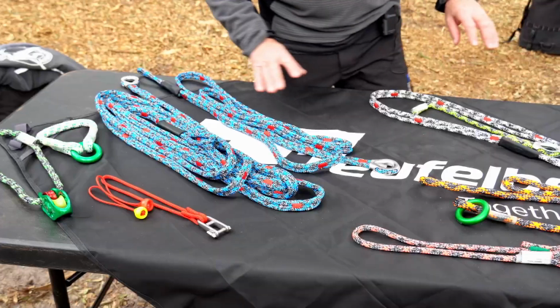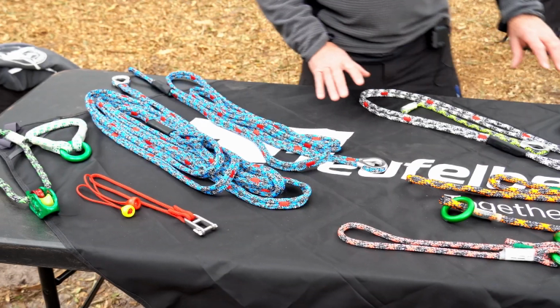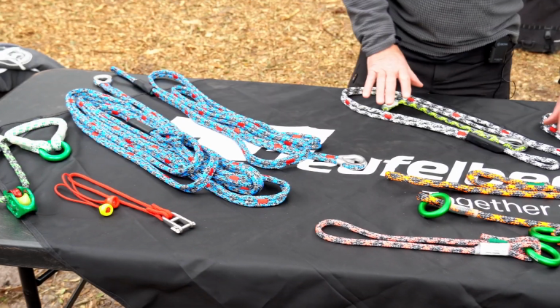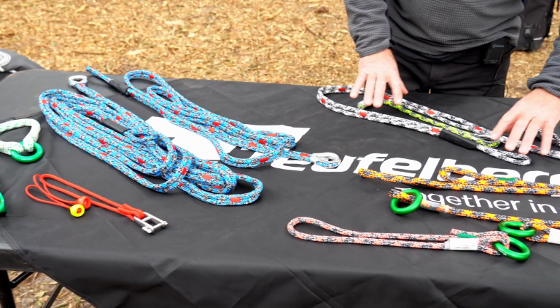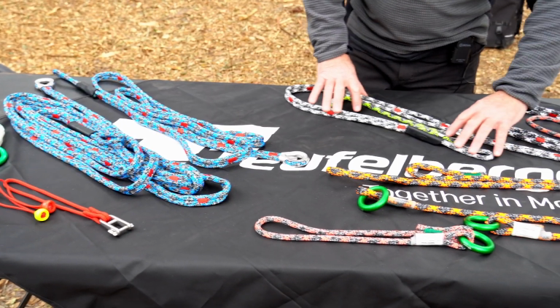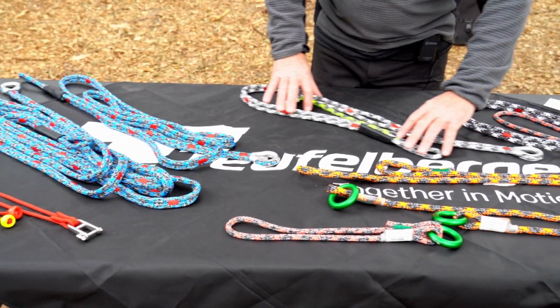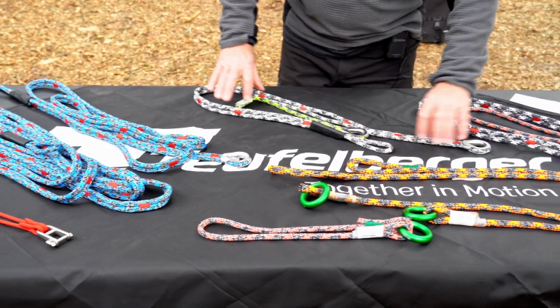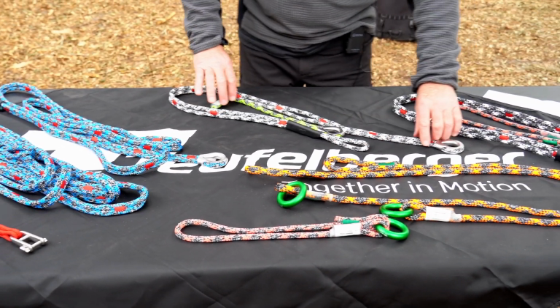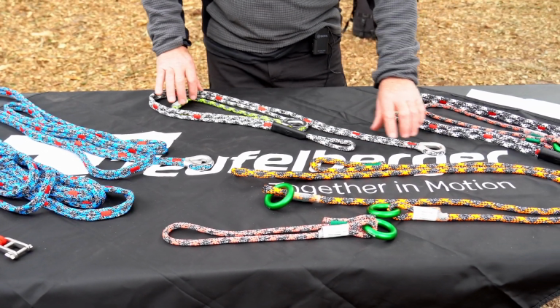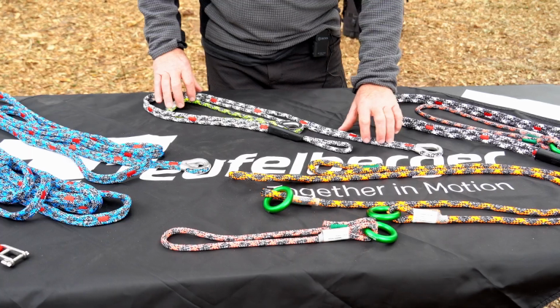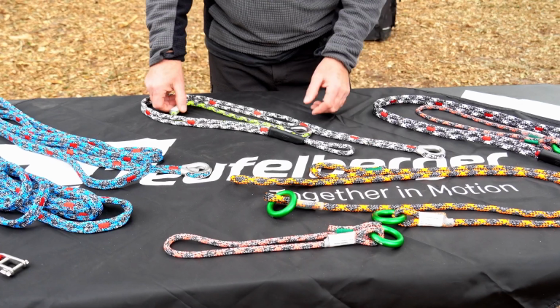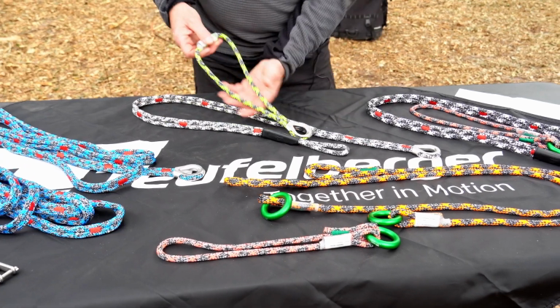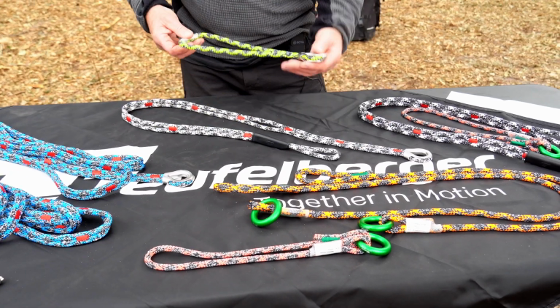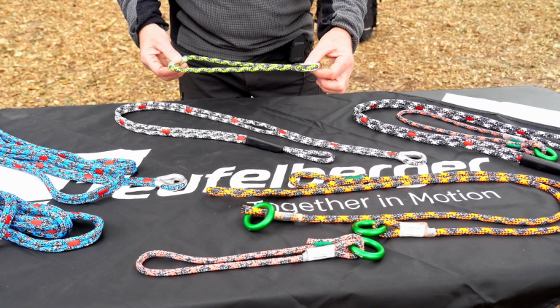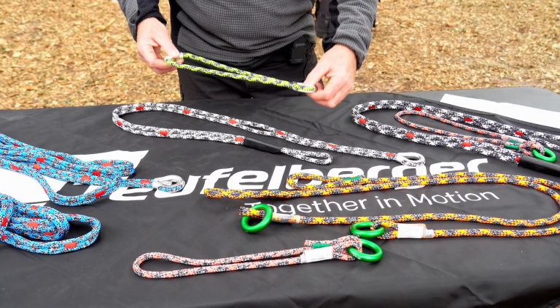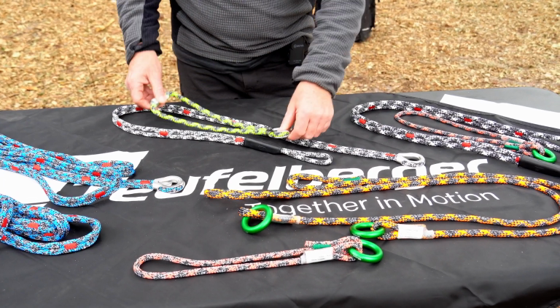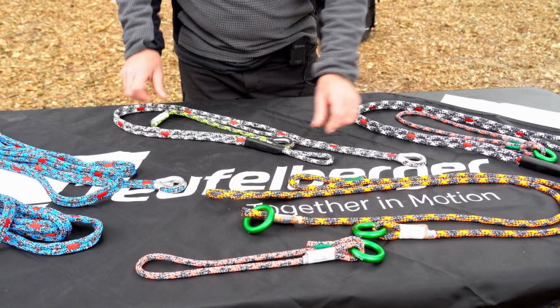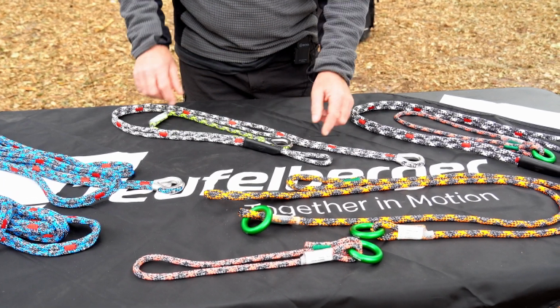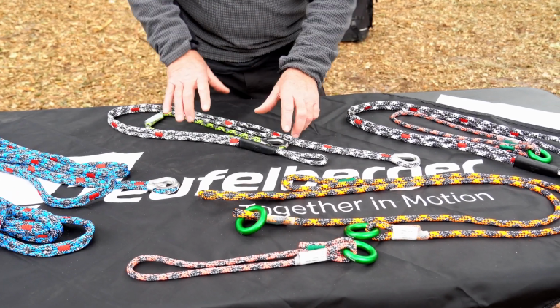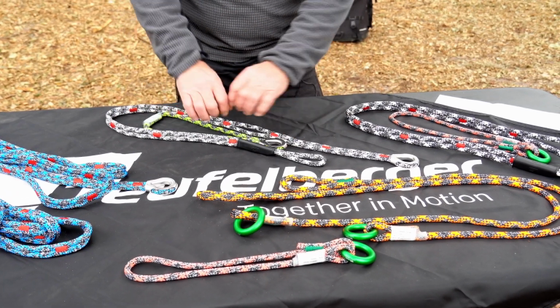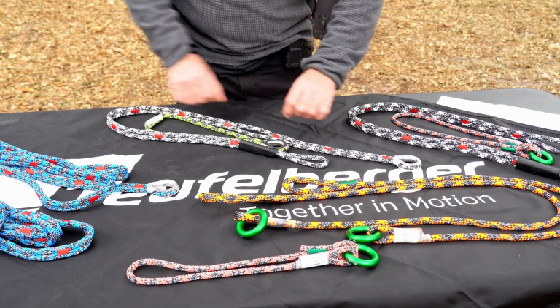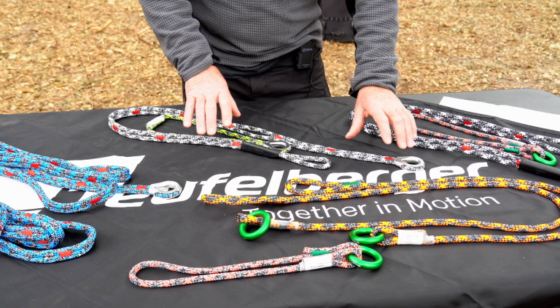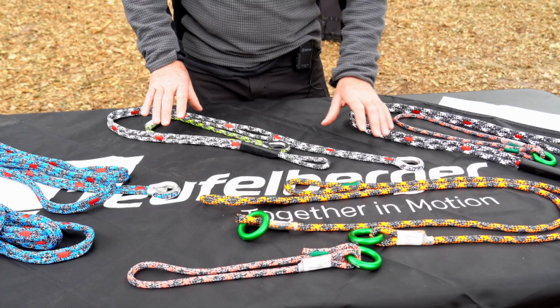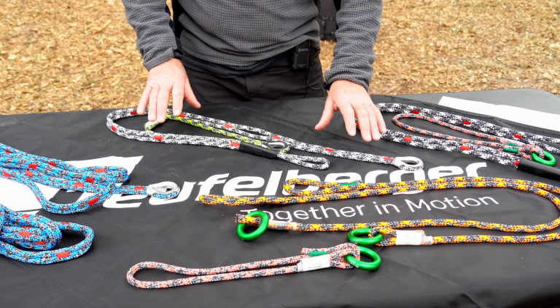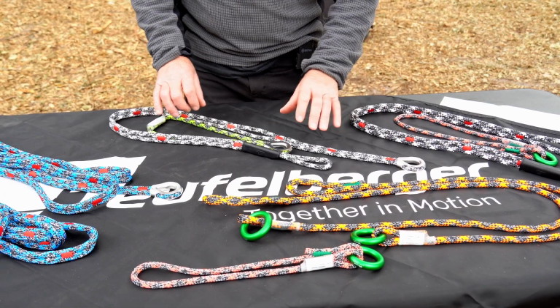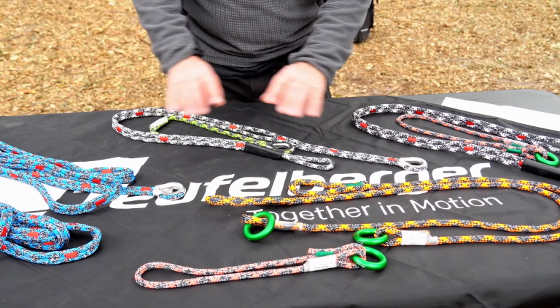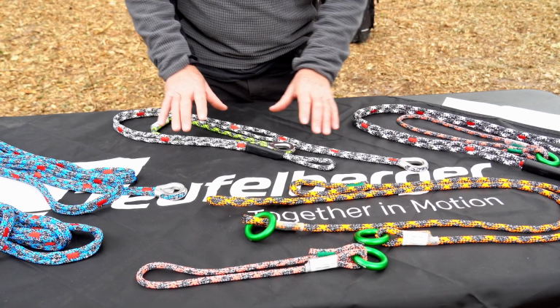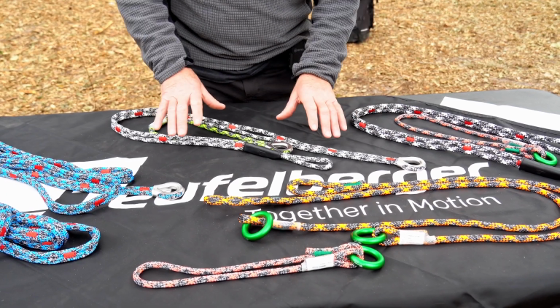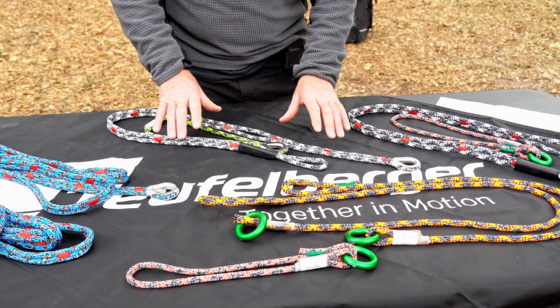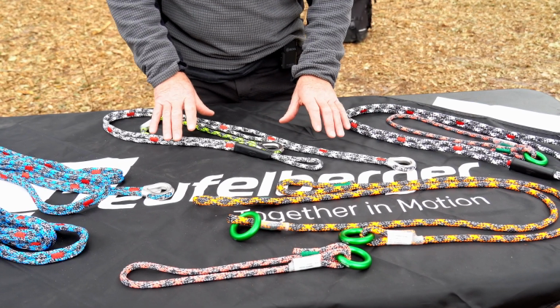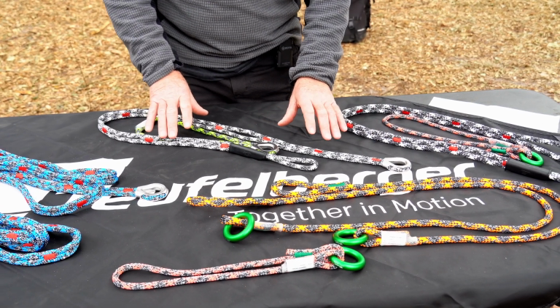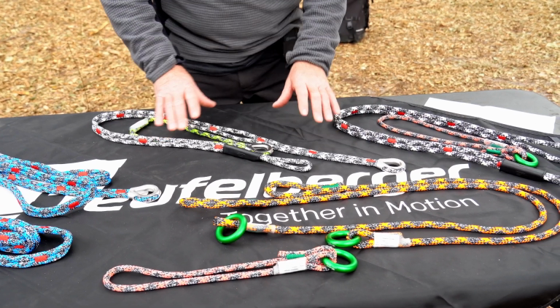We have some standalone canopy anchors. This one is the thimble version. It comes with a prussic thimble that can be added in and adjusted for length. You can stick it whatever length around the top of the tree that you require.